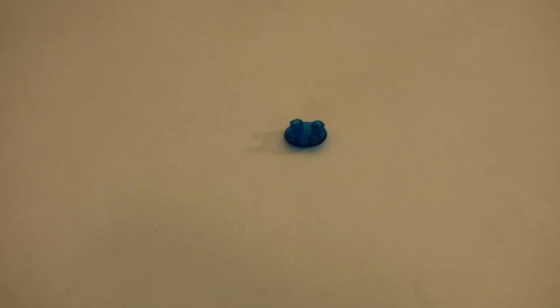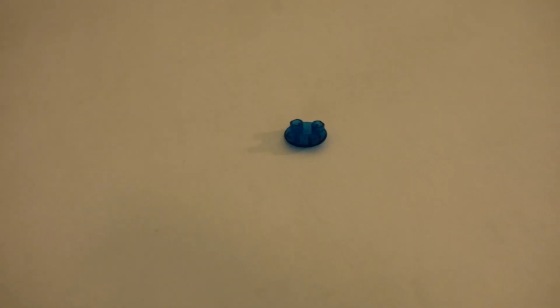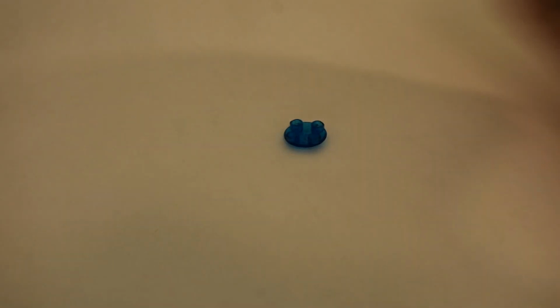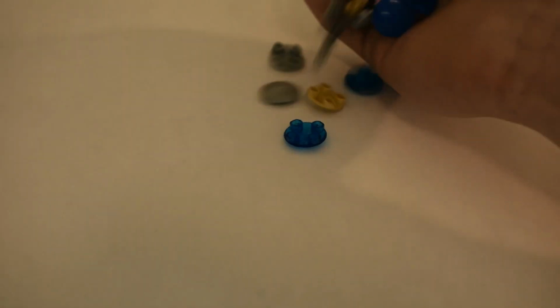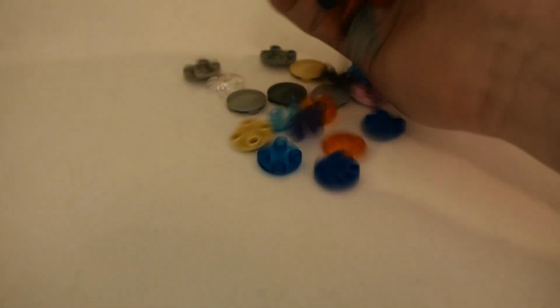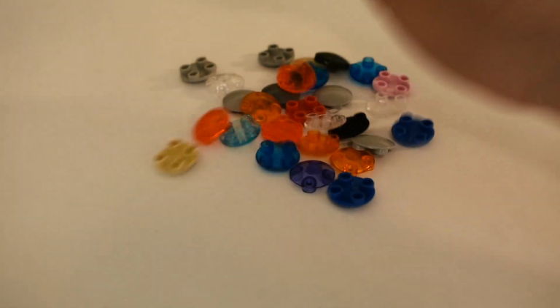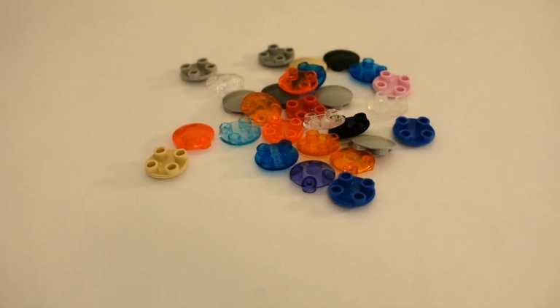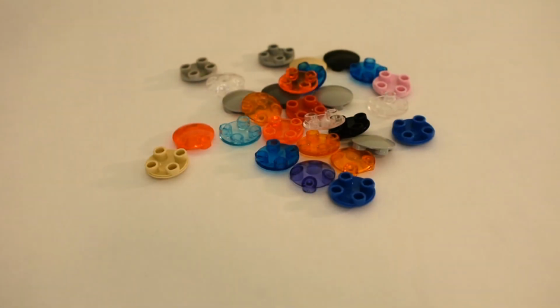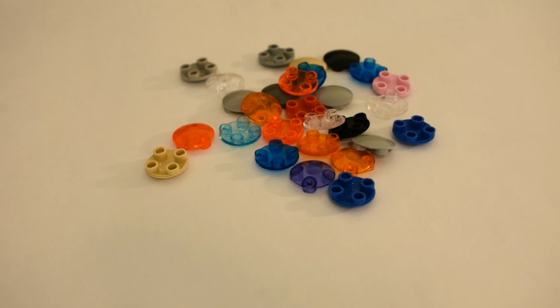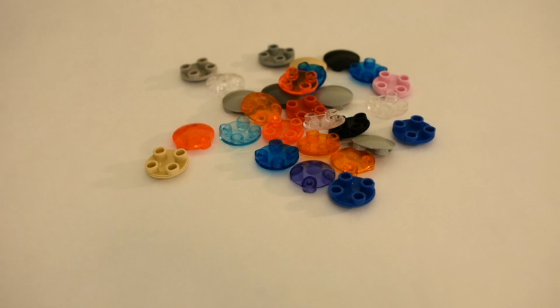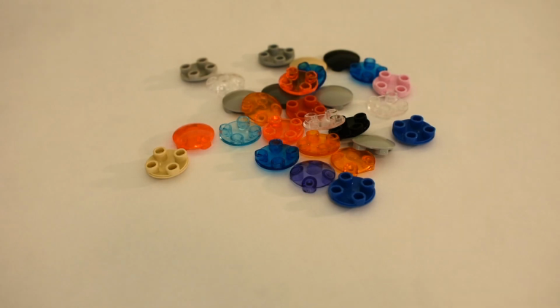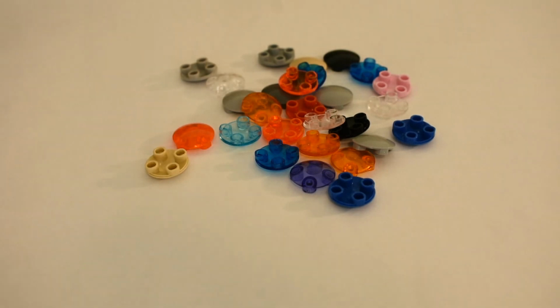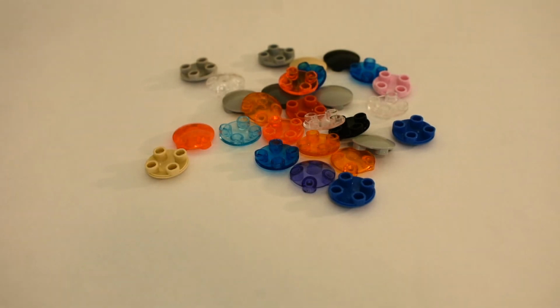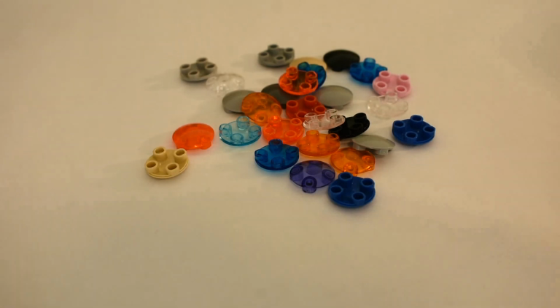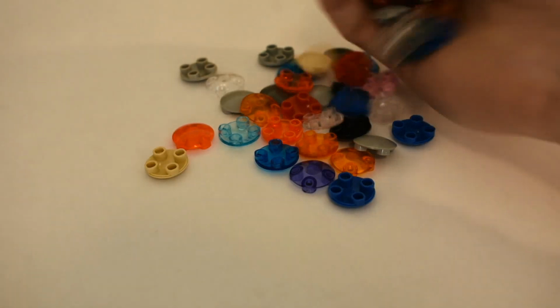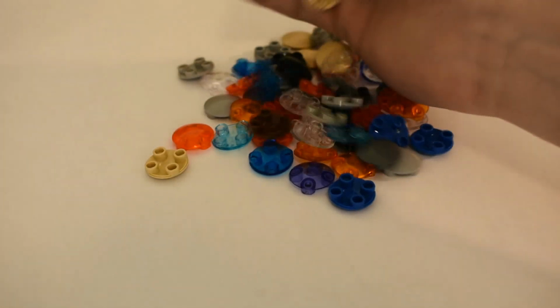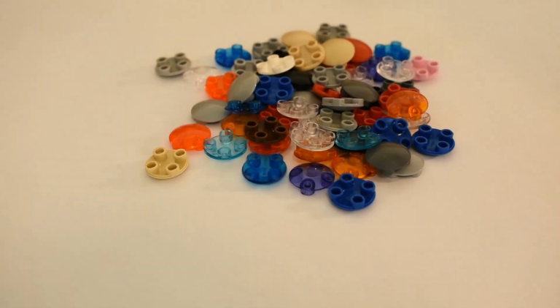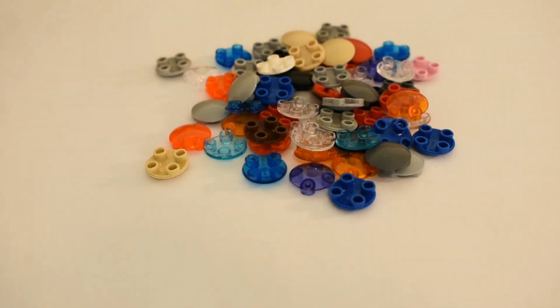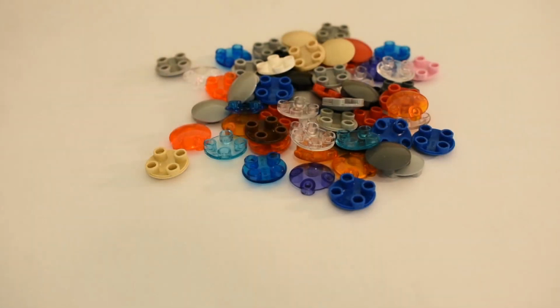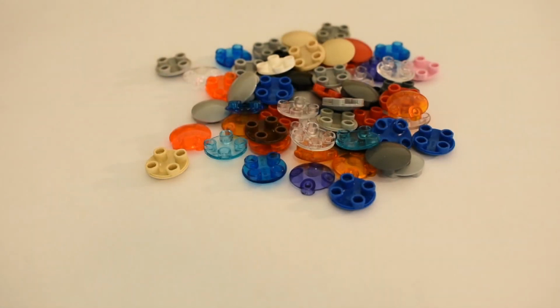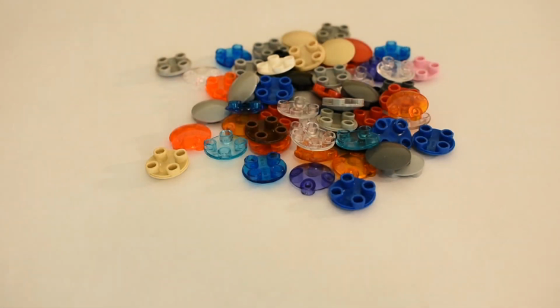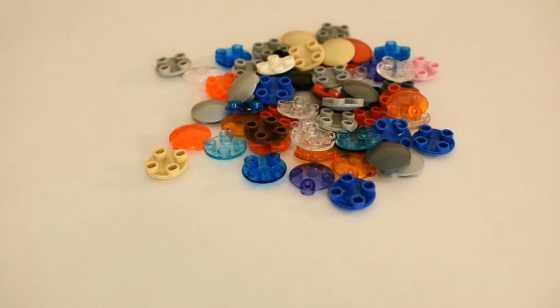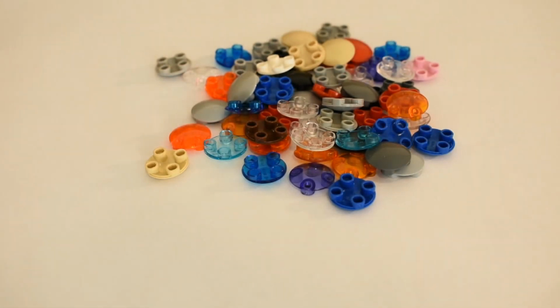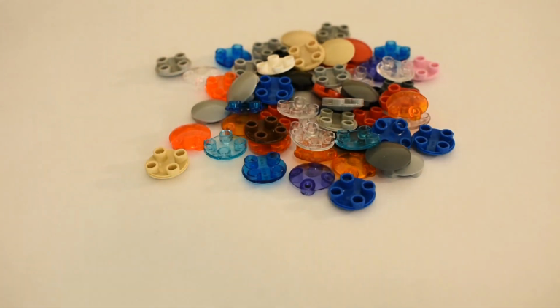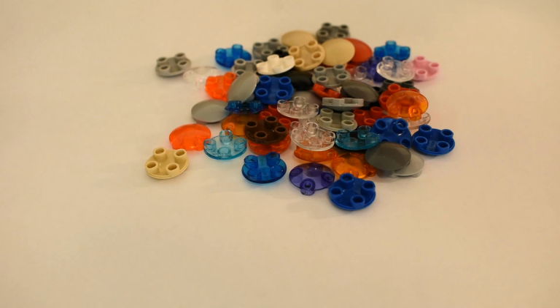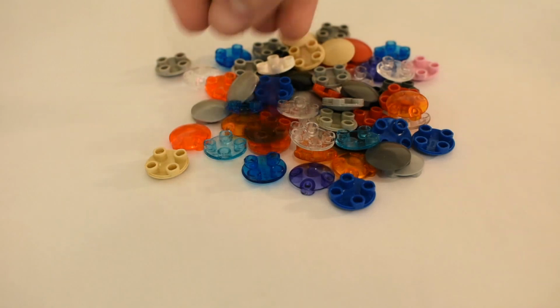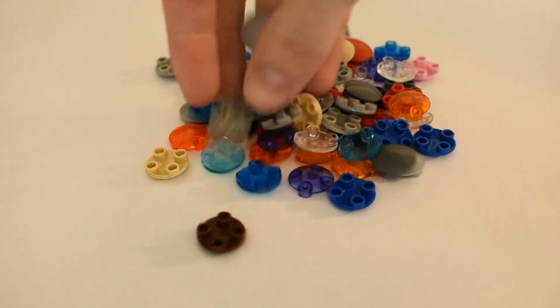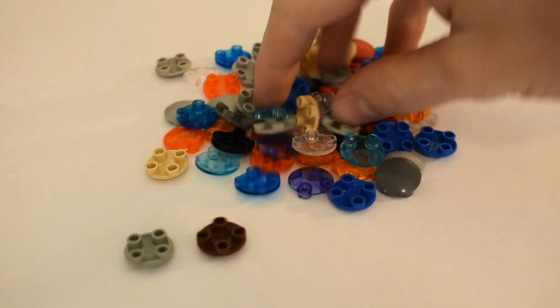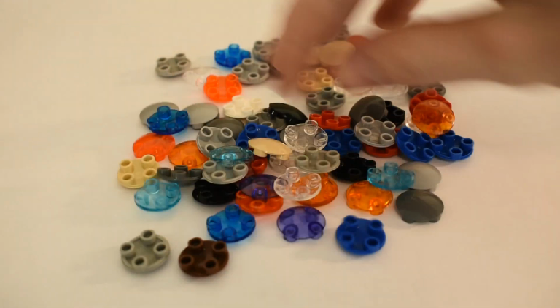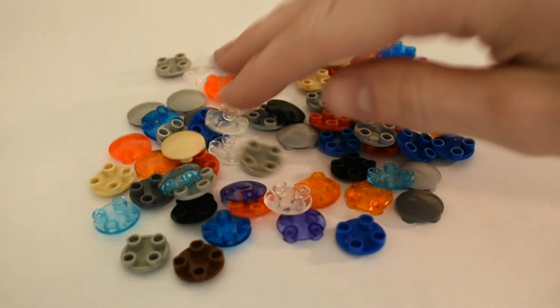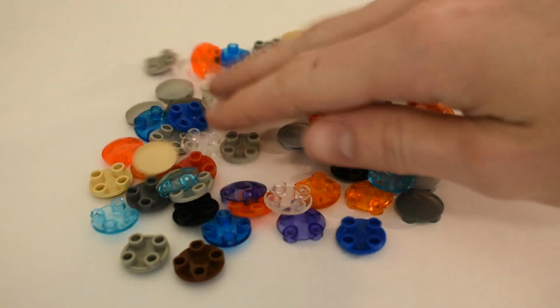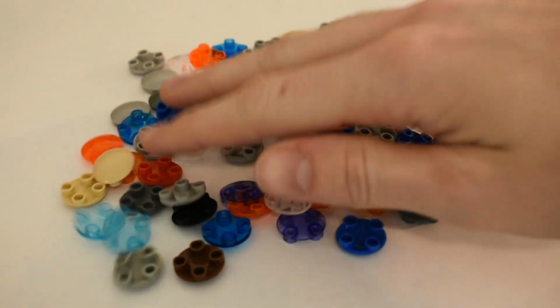That is a 2x2 boat skid. This part has been around since 1991. As of now, it seems like we've got 33 color options.